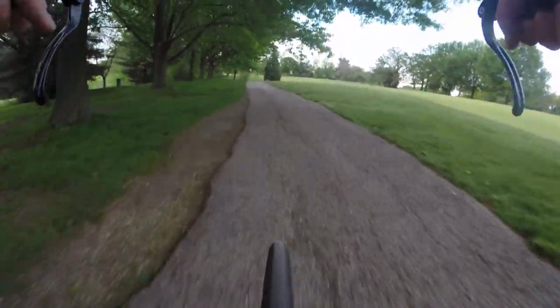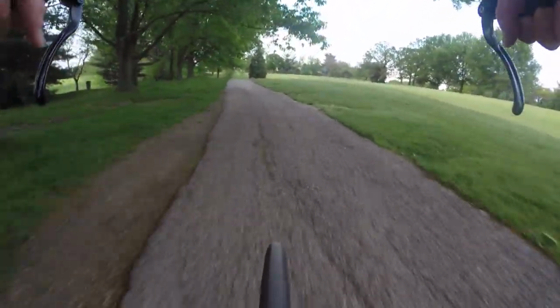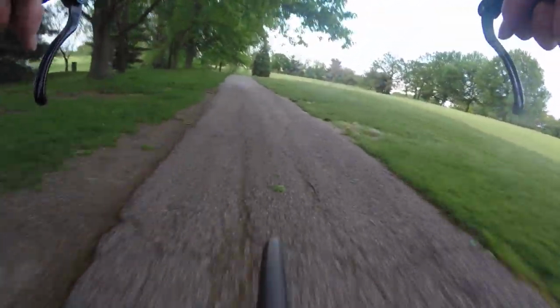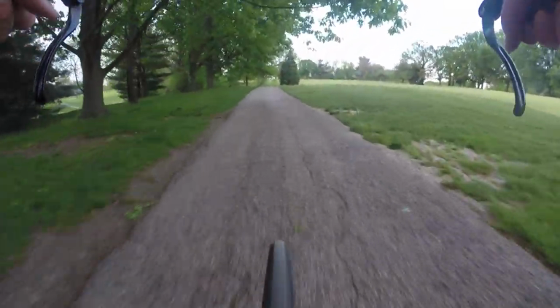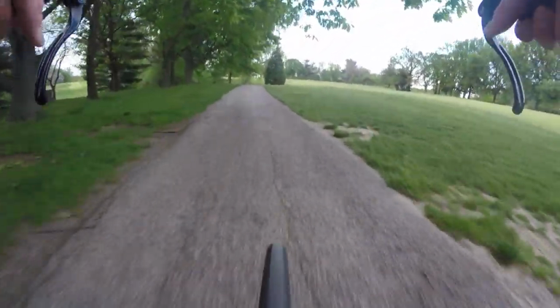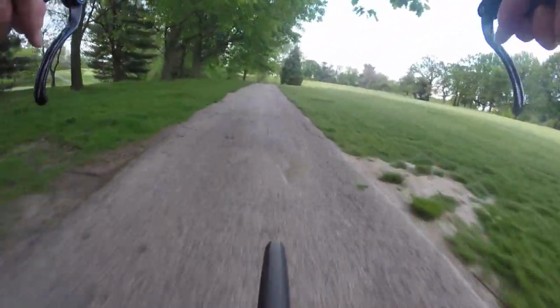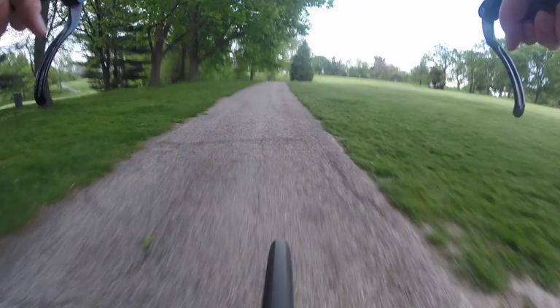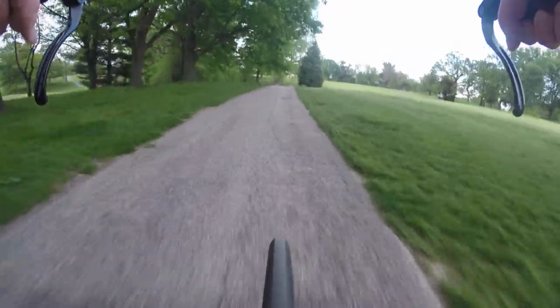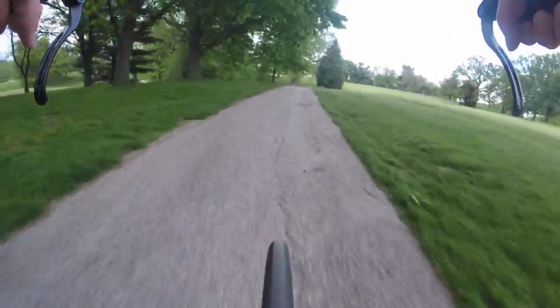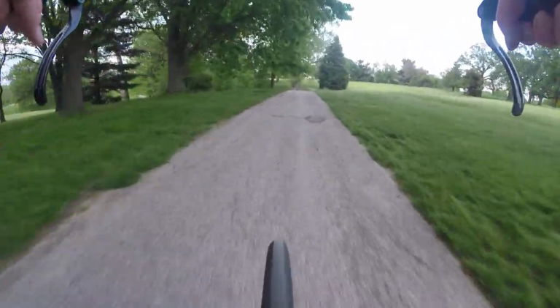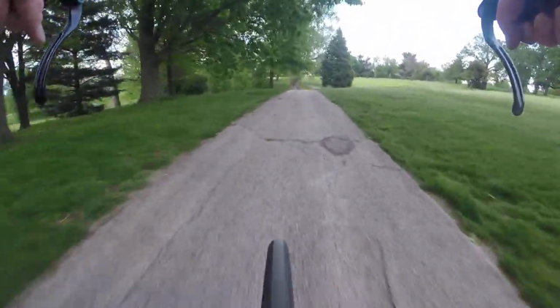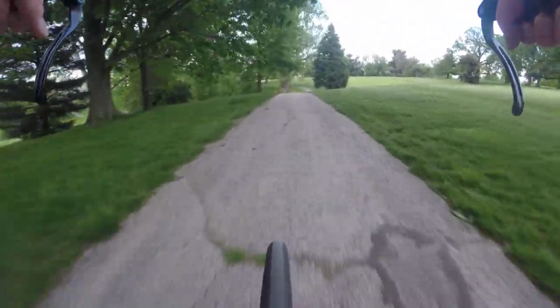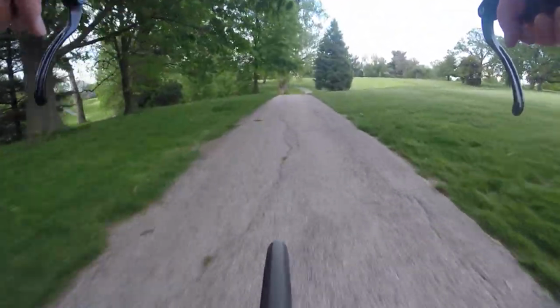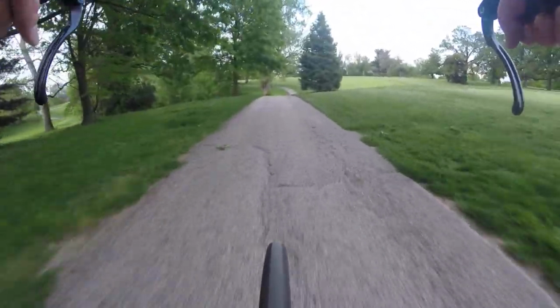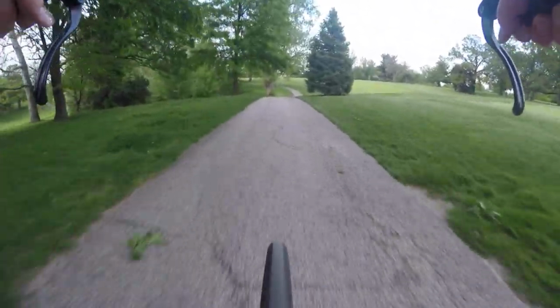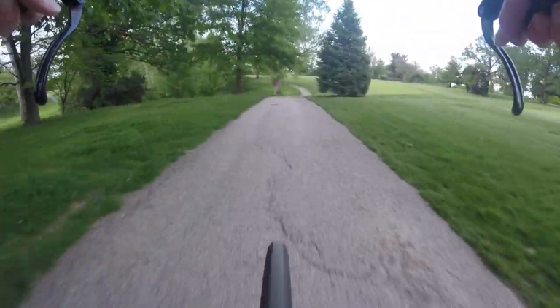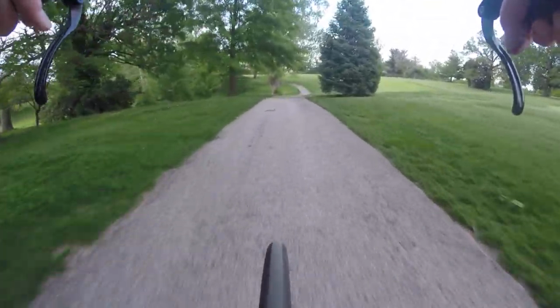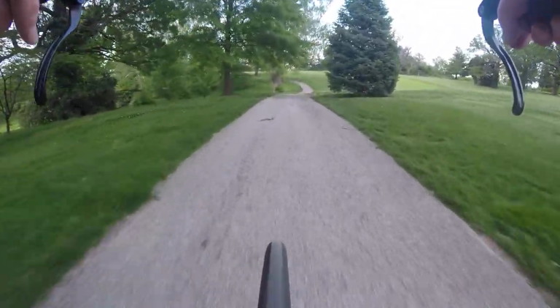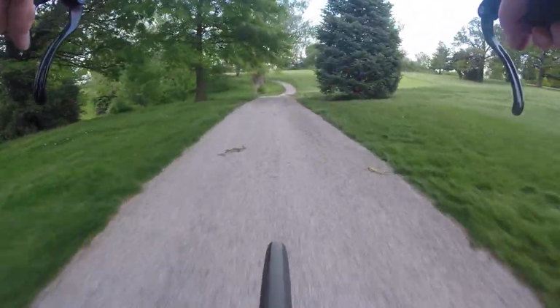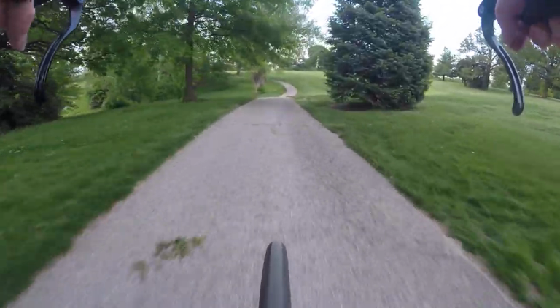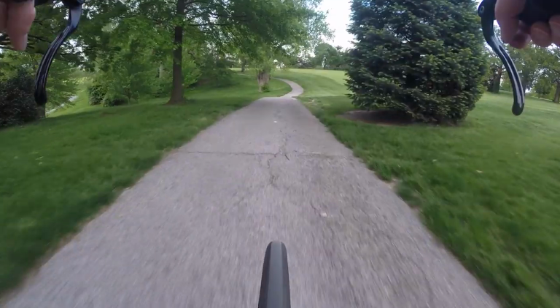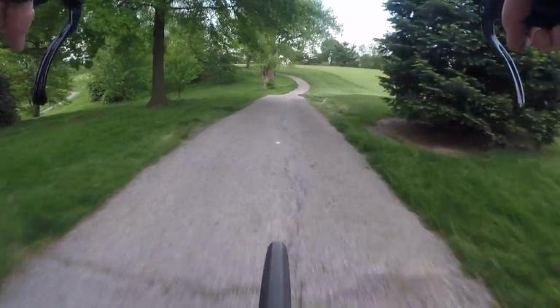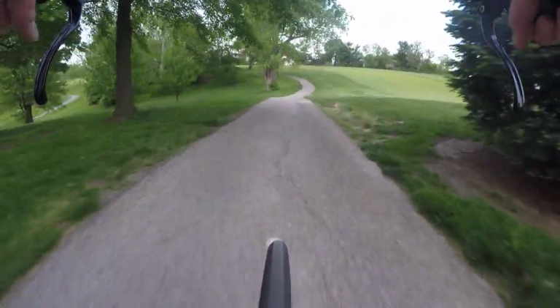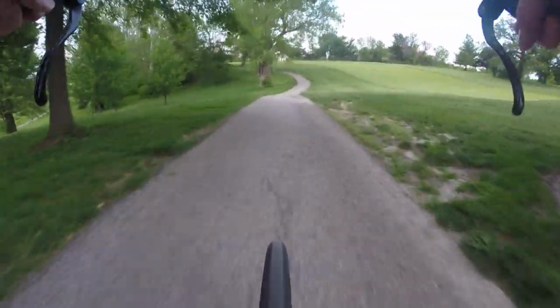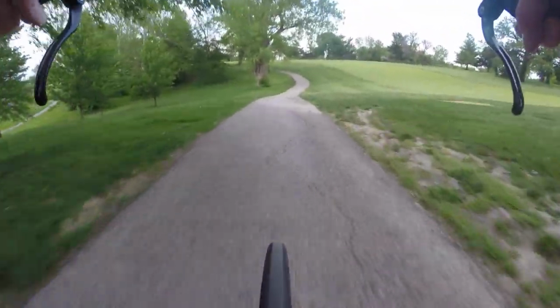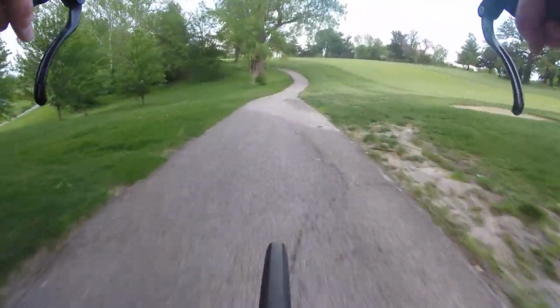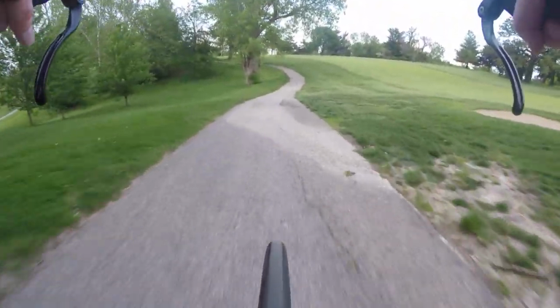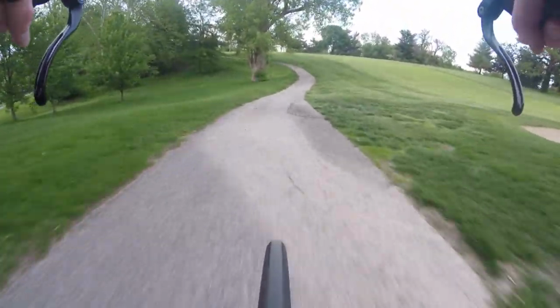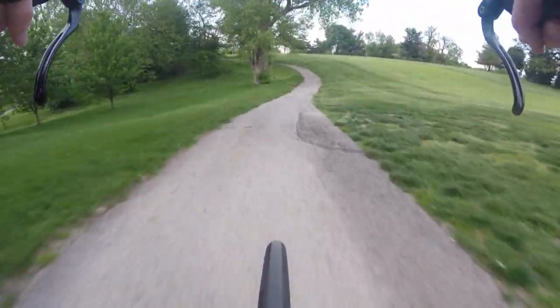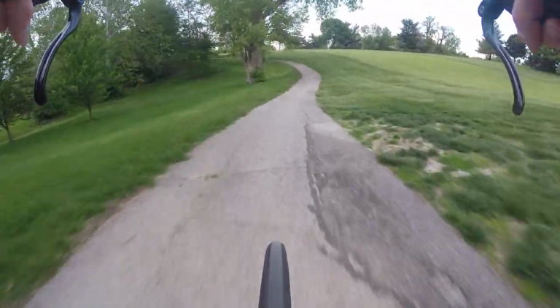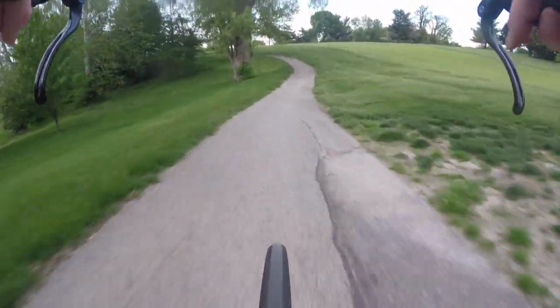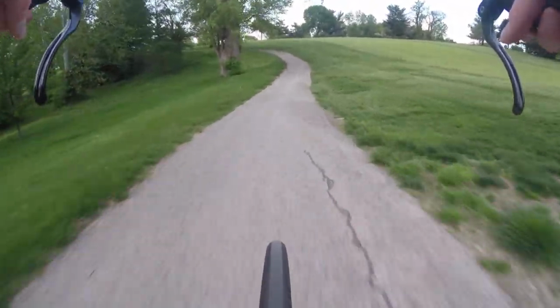Nice and quiet and pretty up here. The road is pretty bumpy though, so I apologize if you're getting vibrations on the video.